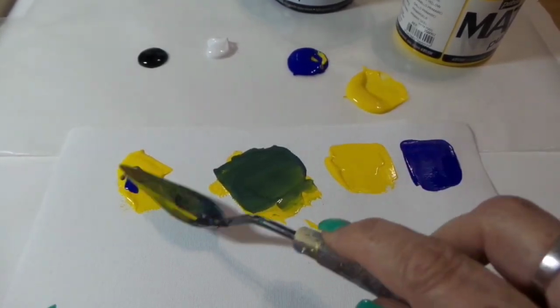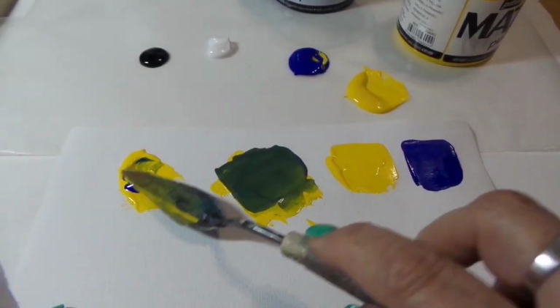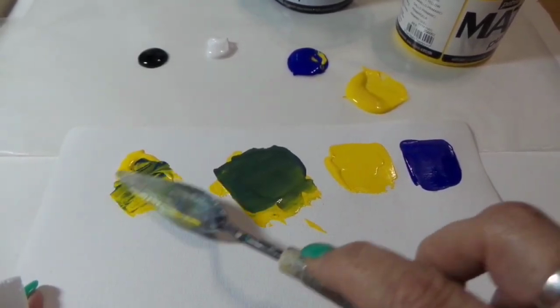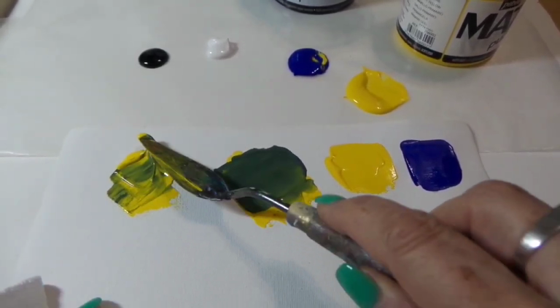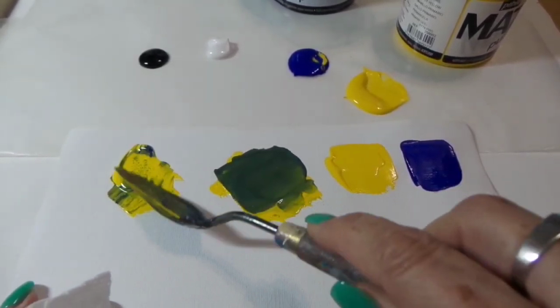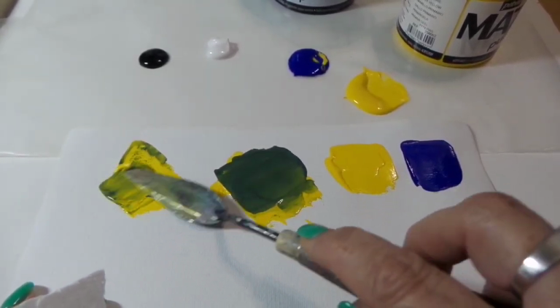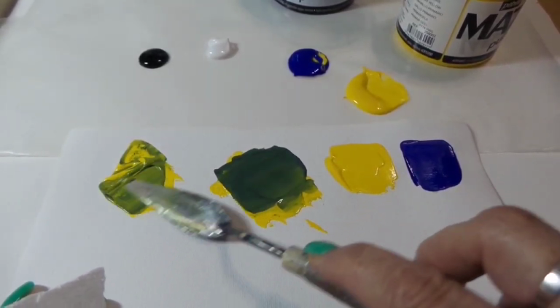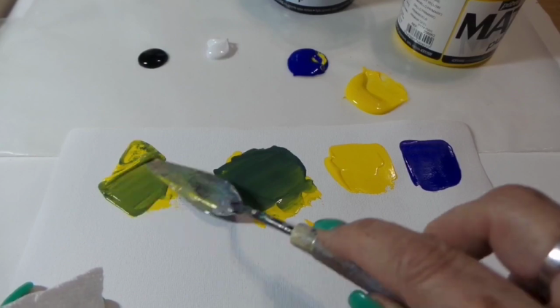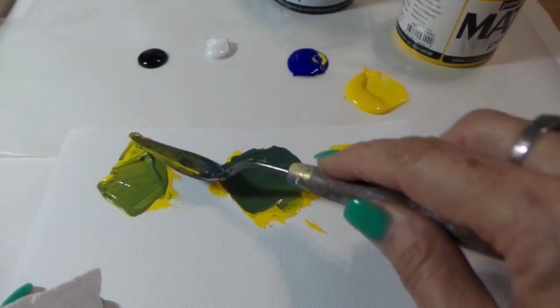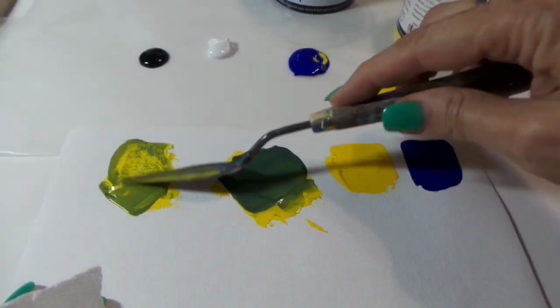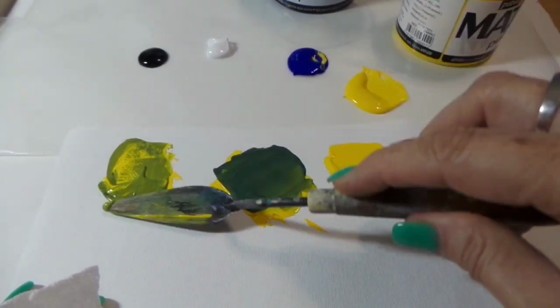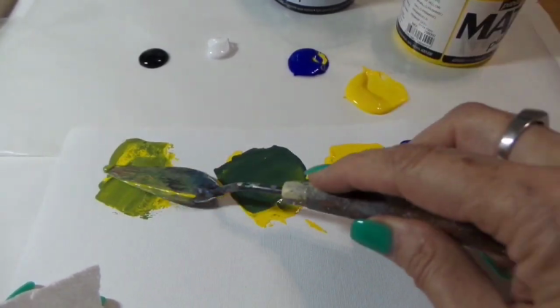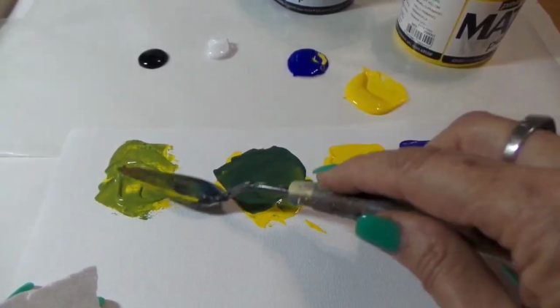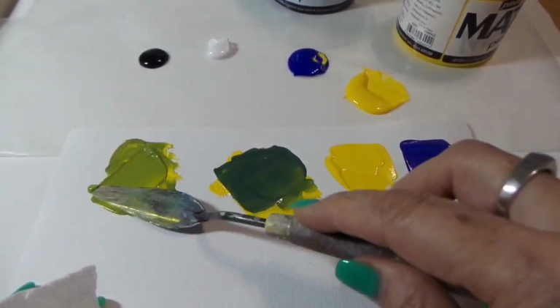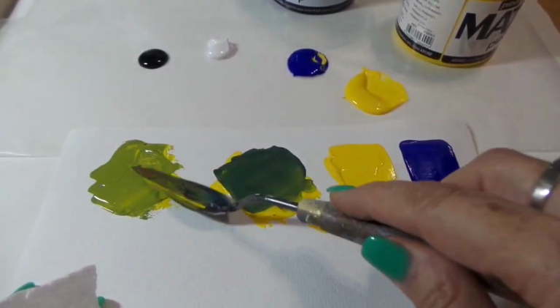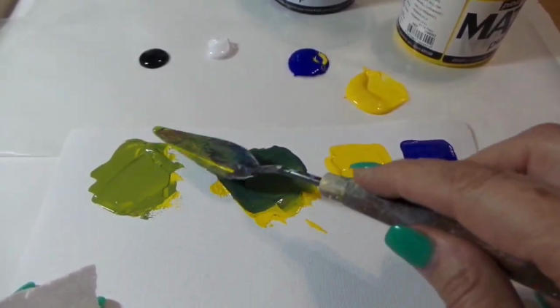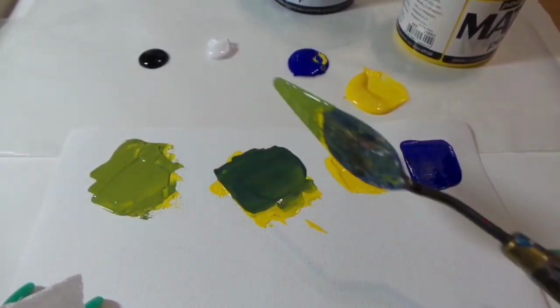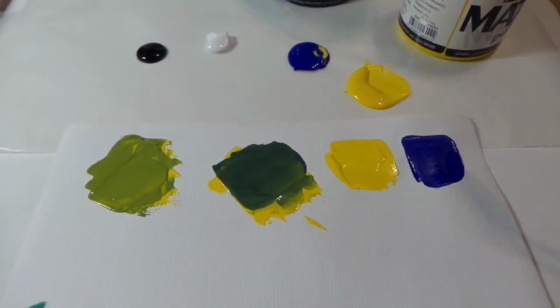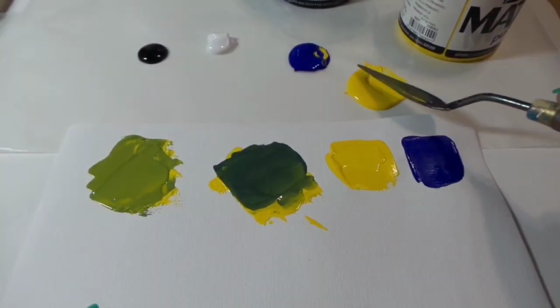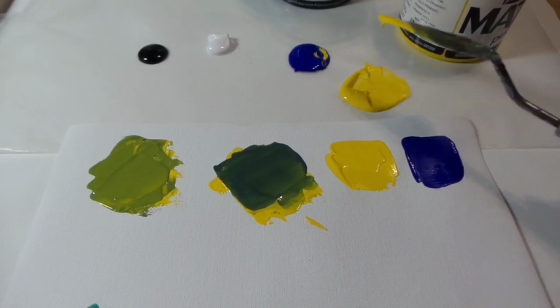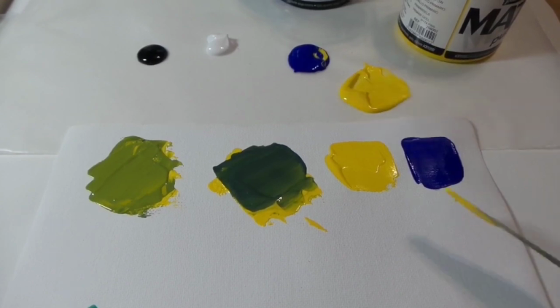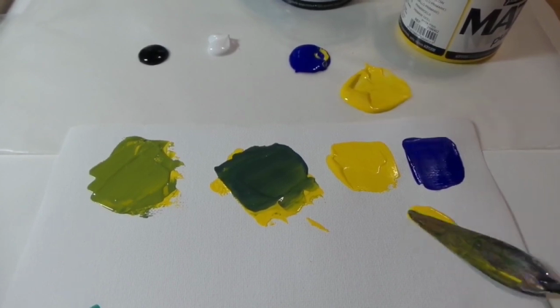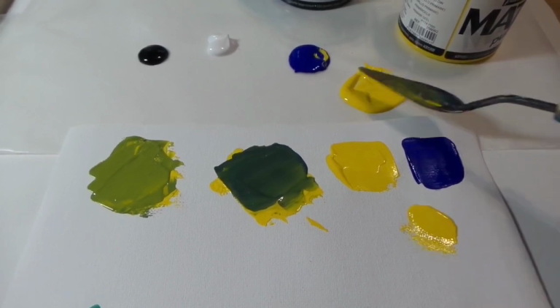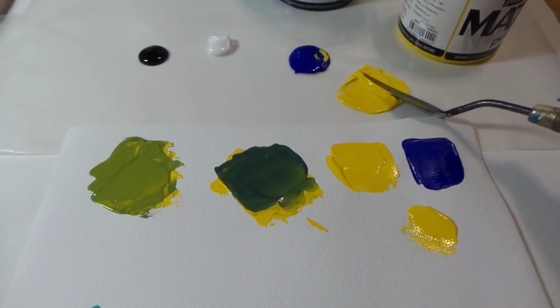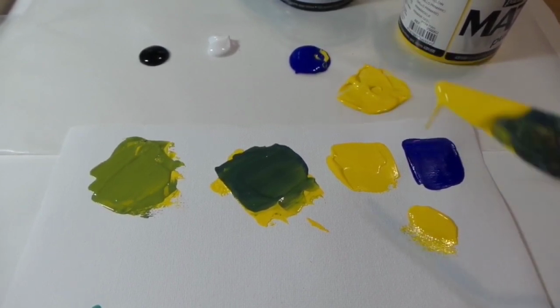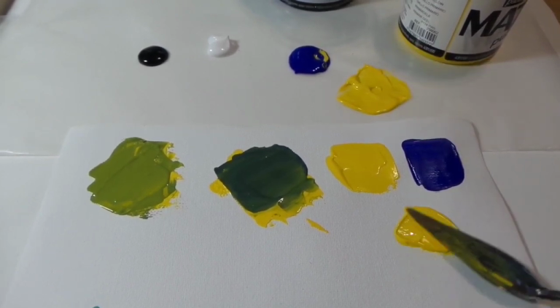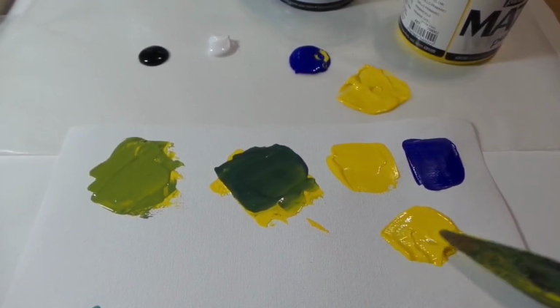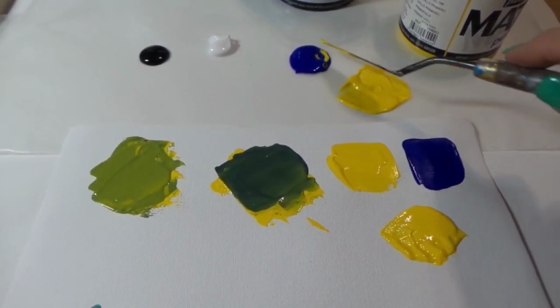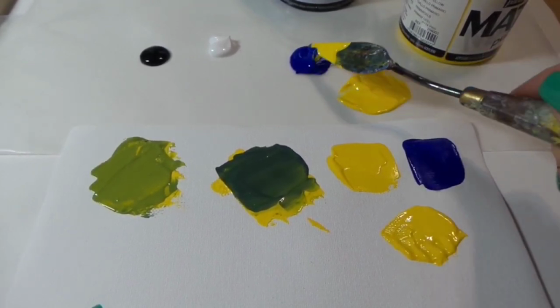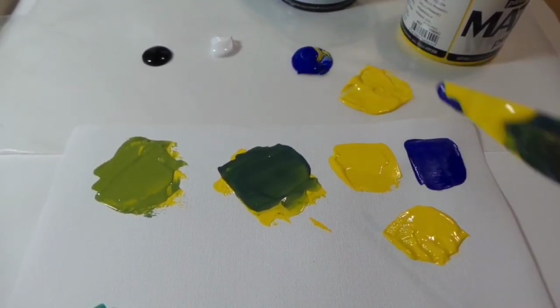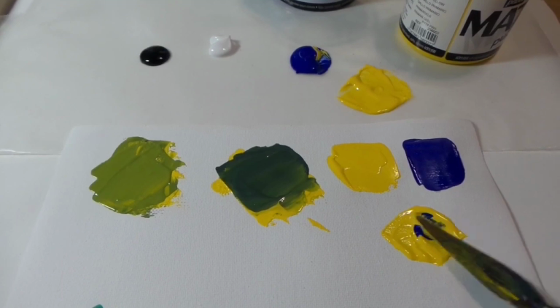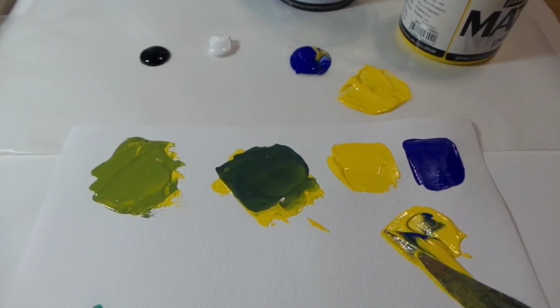Now I'm mixing a bunch more yellow but with just a dab of the ultramarine blue, and you can see it gives me this really nice sort of spring green. Now I'm going to add a little bit of the blue to a bunch of yellow.